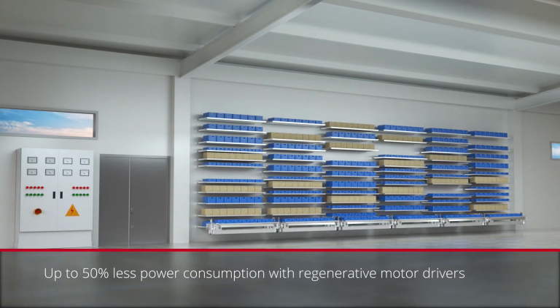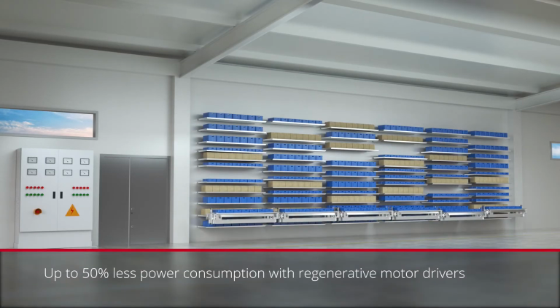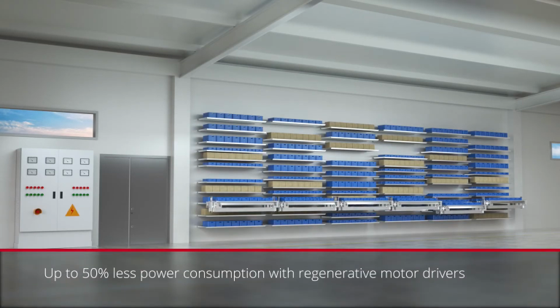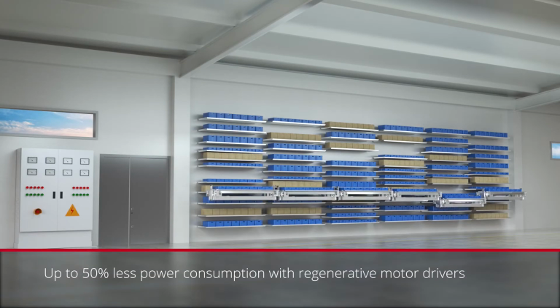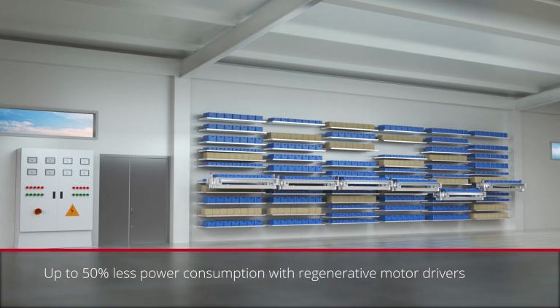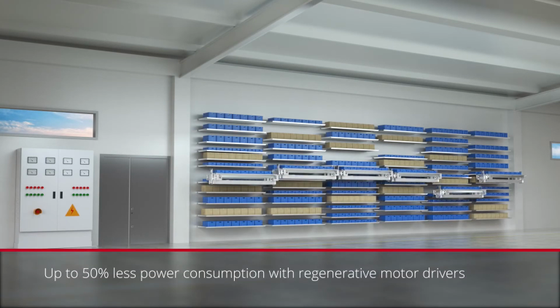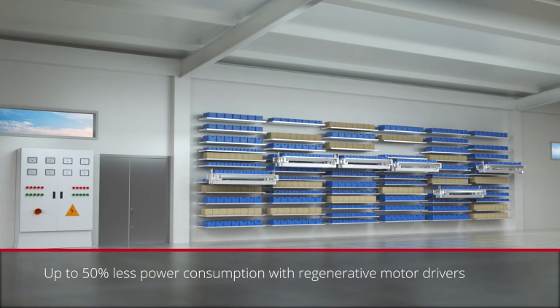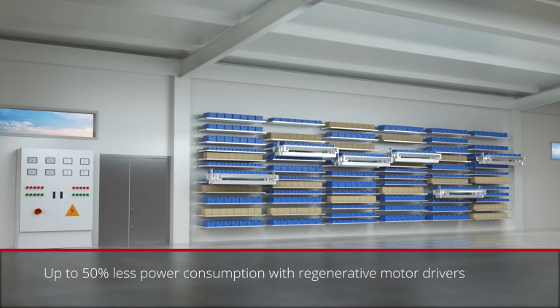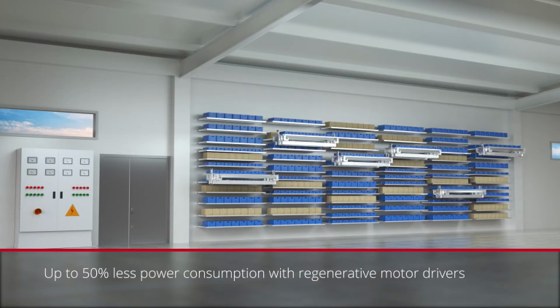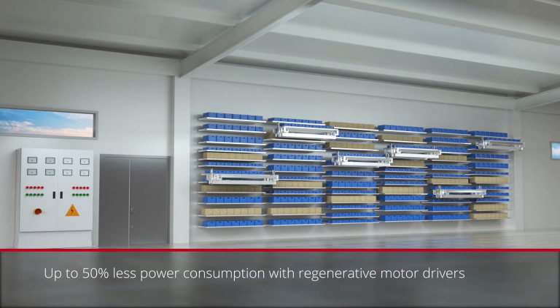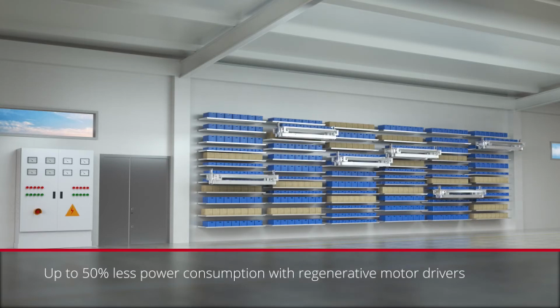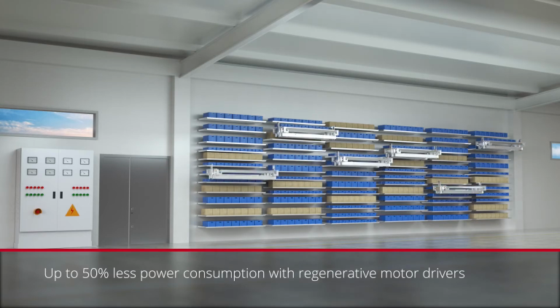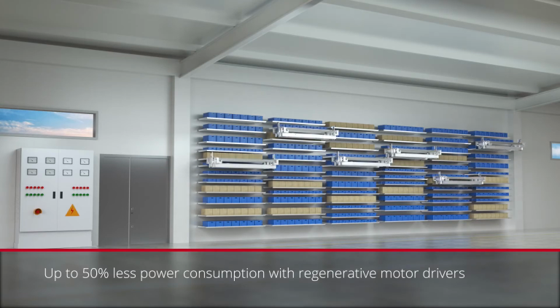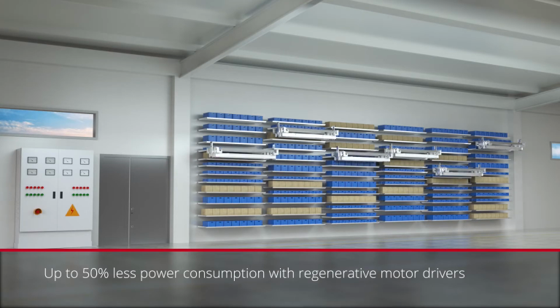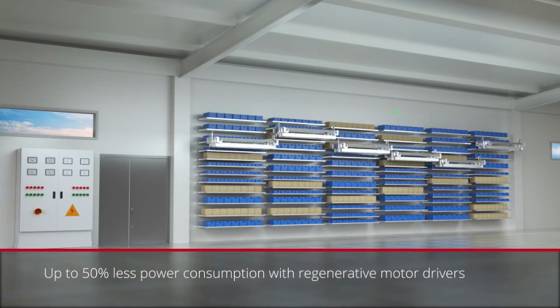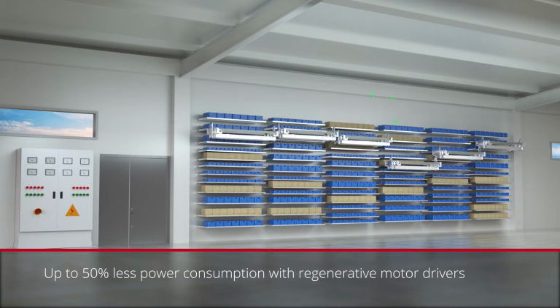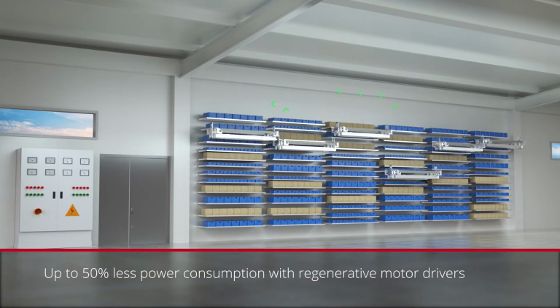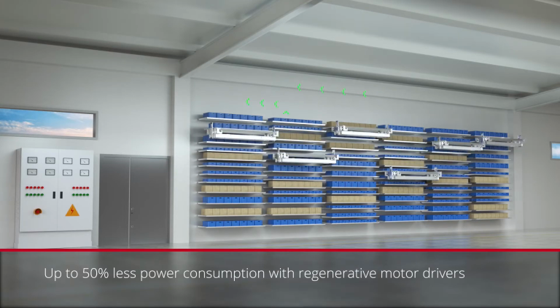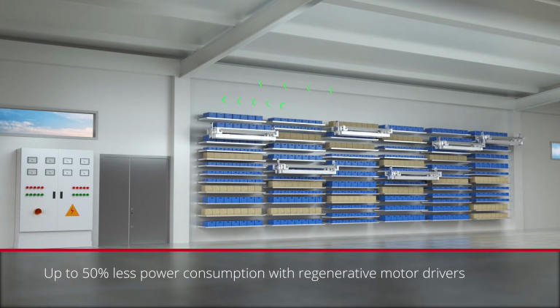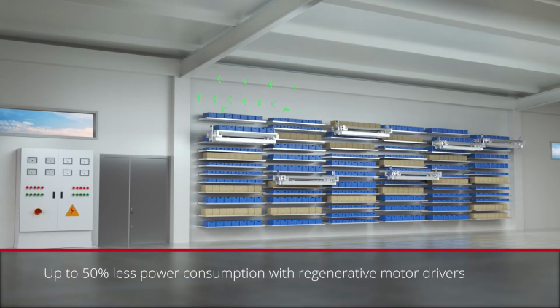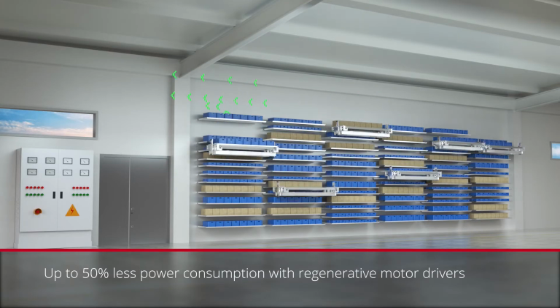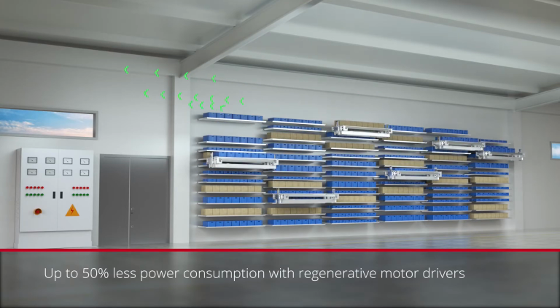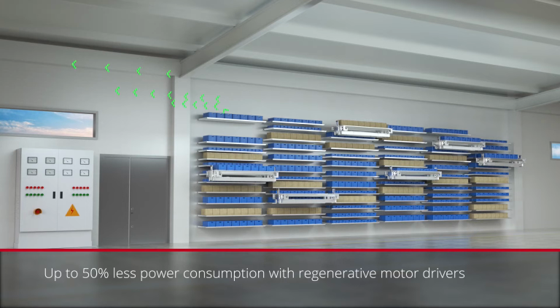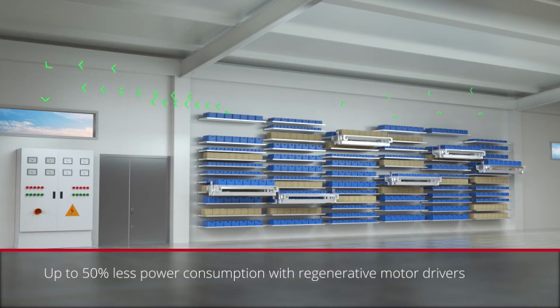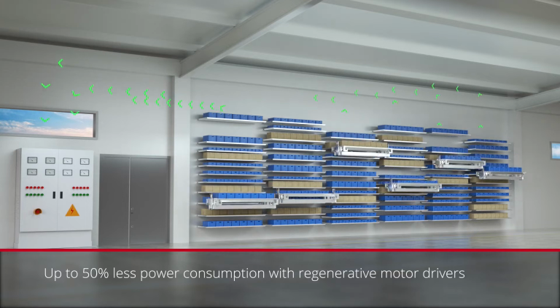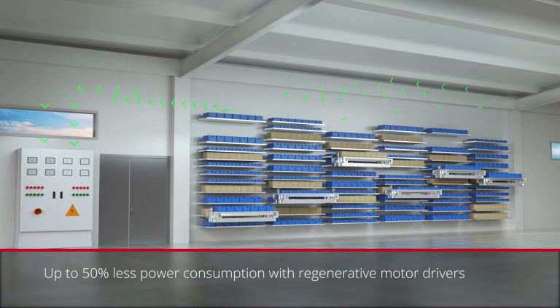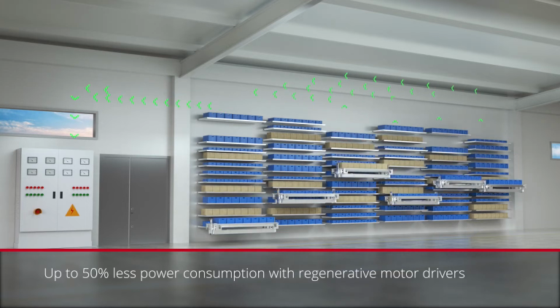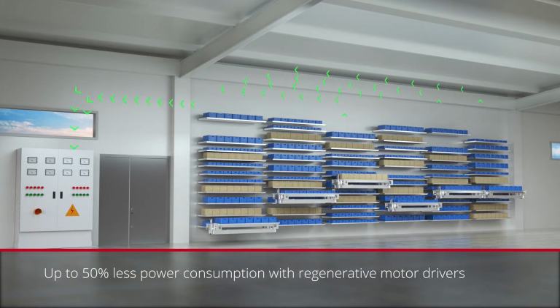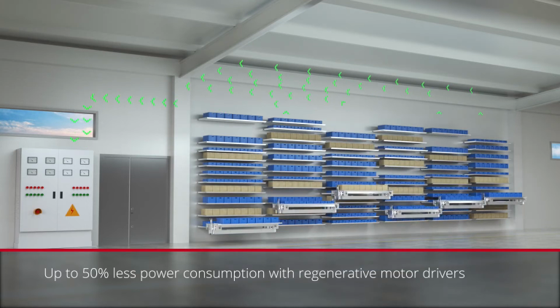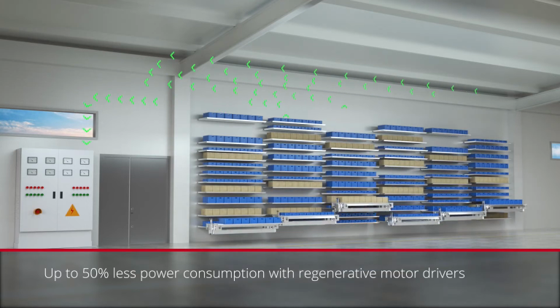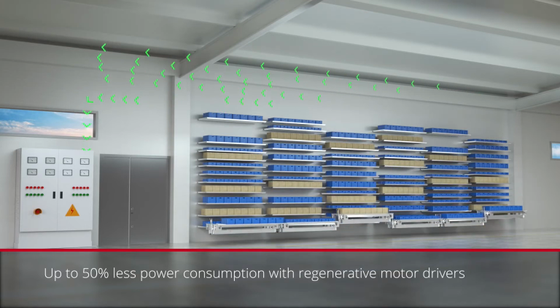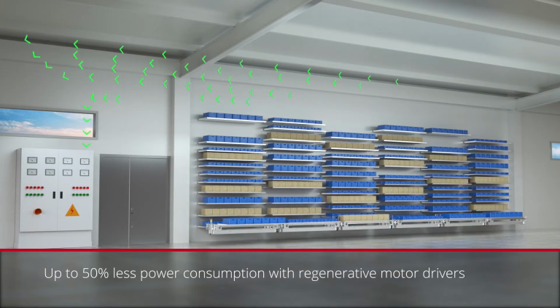The regenerative drivers used on the lifts act as a power generator while descending. All this created energy is directed back to the system, which can be used anywhere else in your facility.